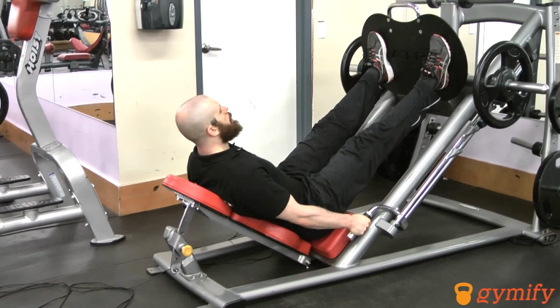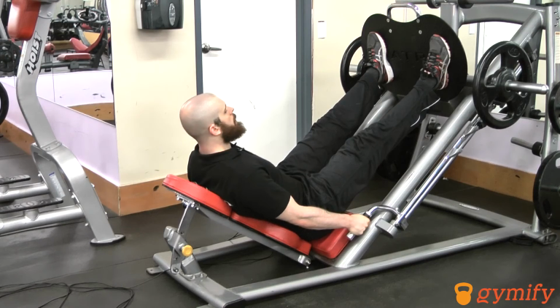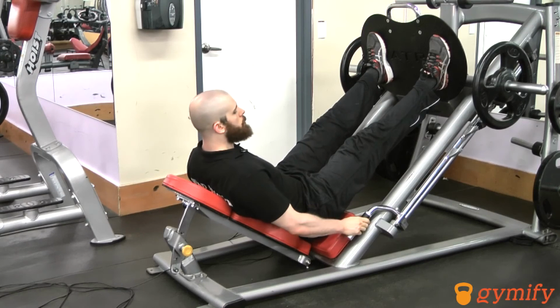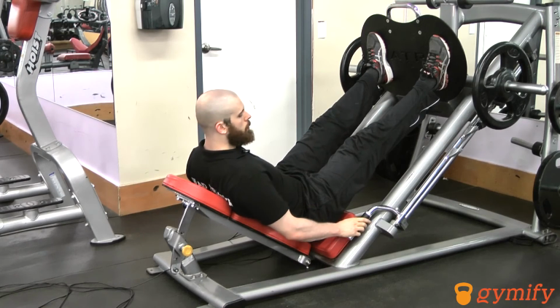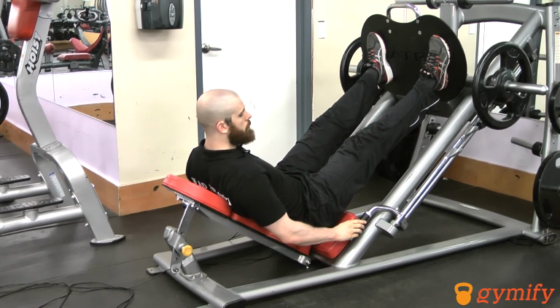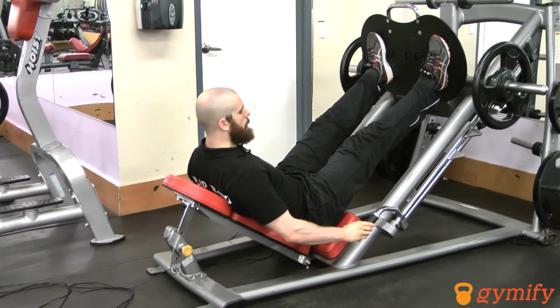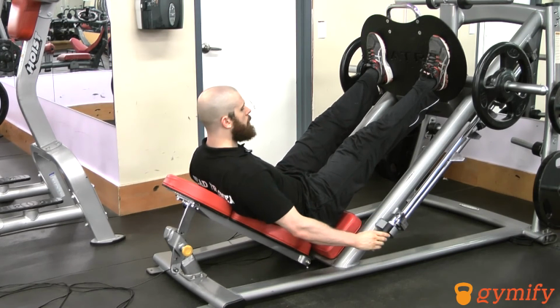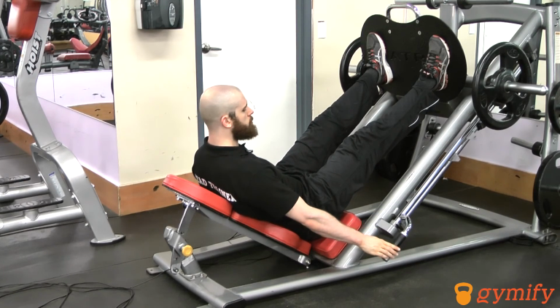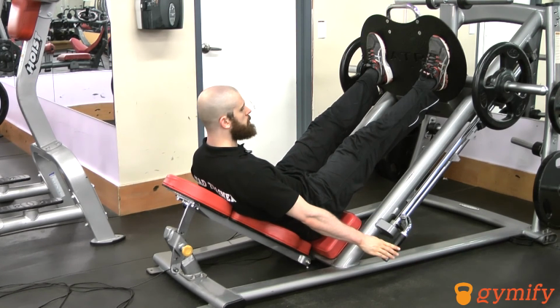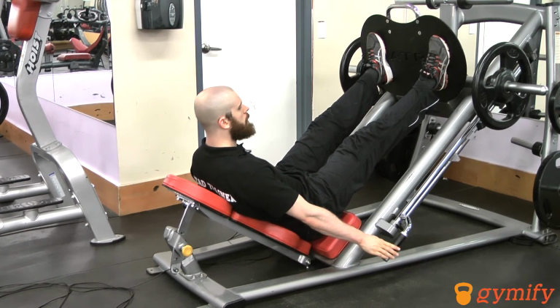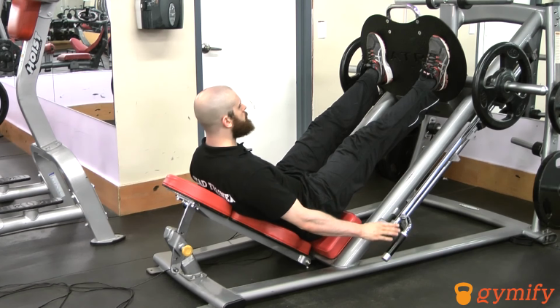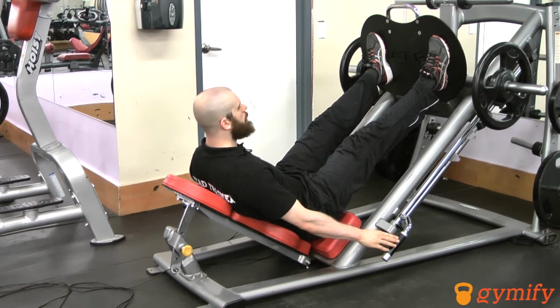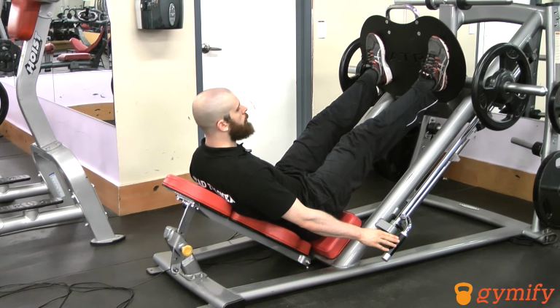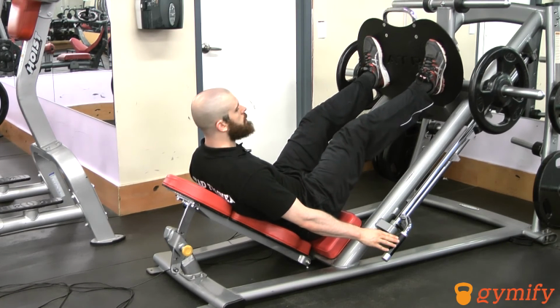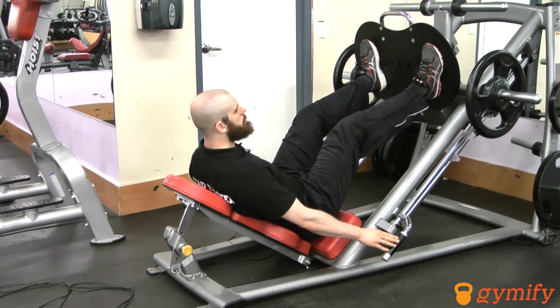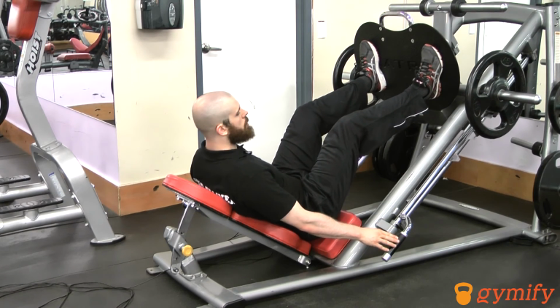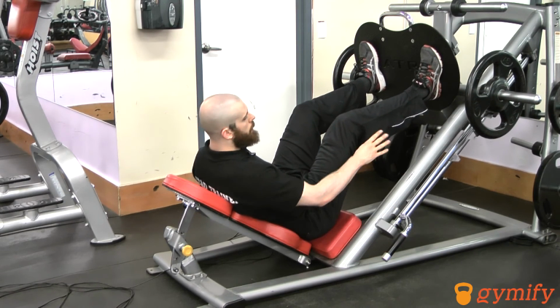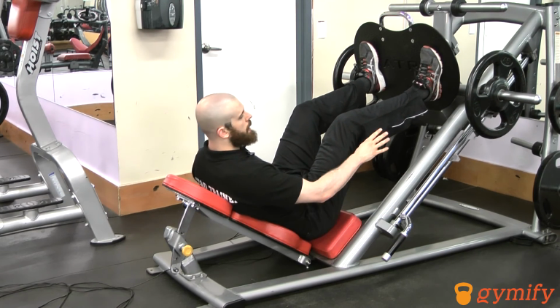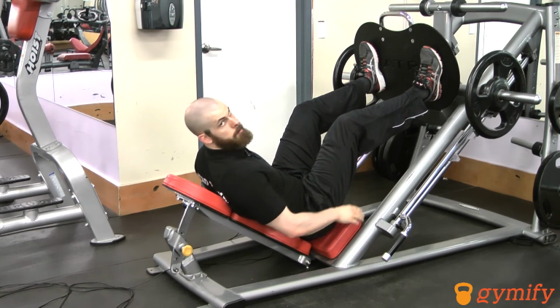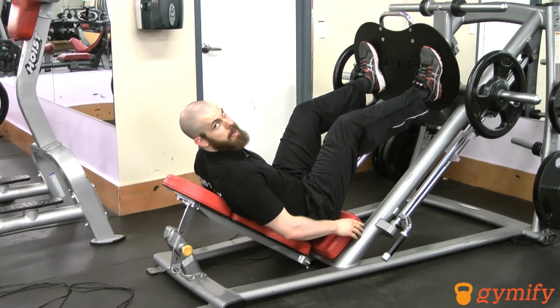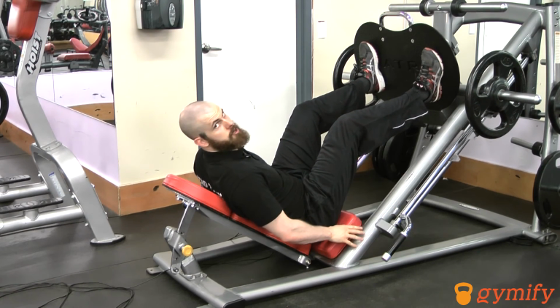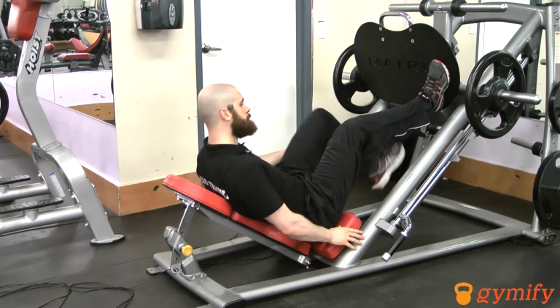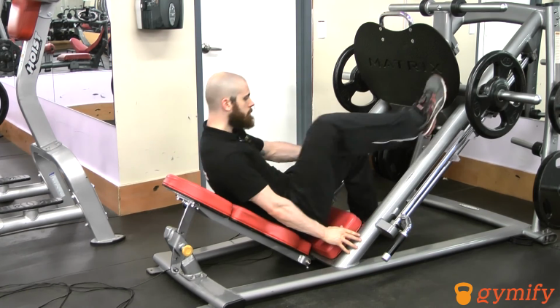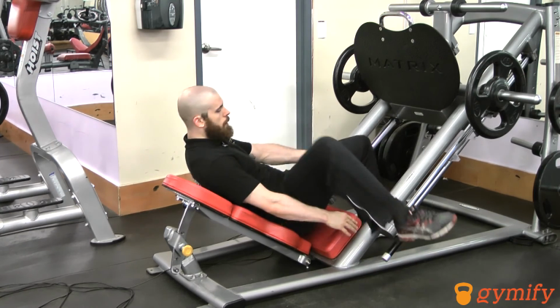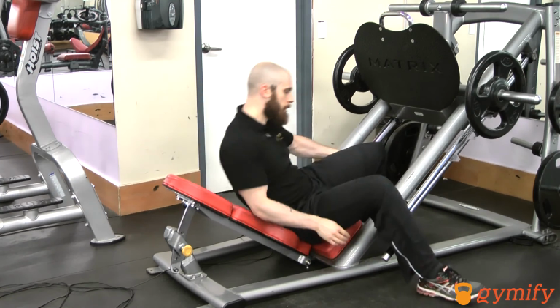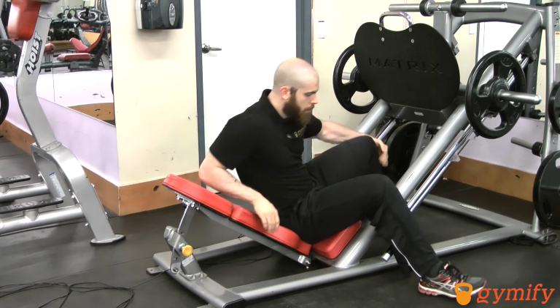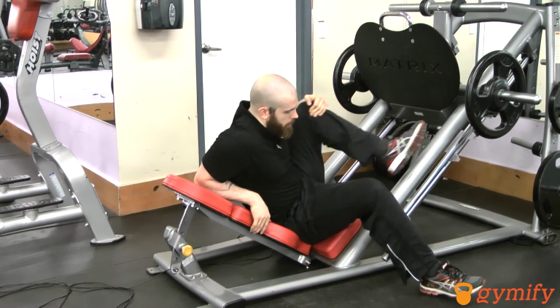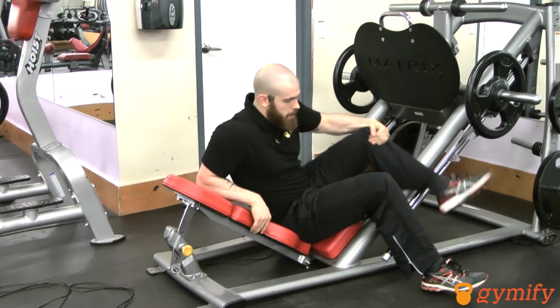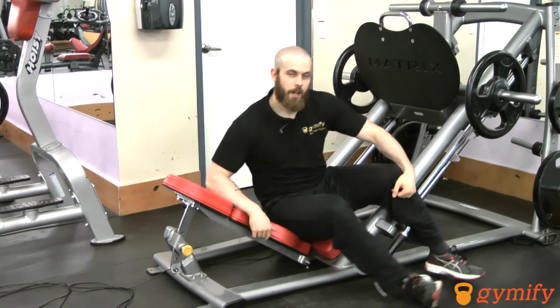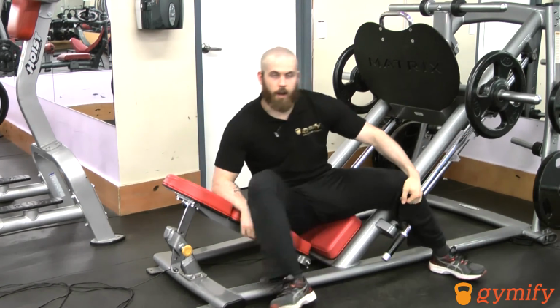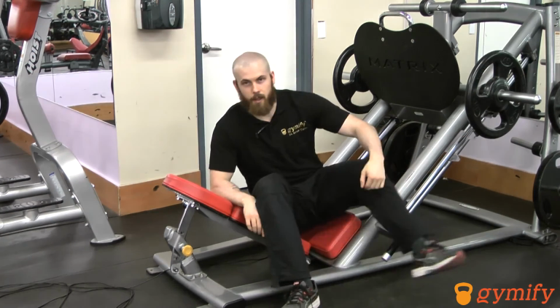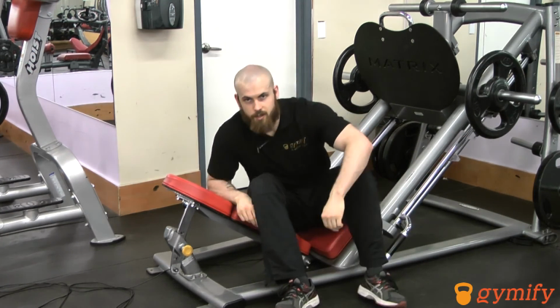From here, angle the handles back out to their starting position and slowly lower the weight to make sure that you're protected before you exit the machine. From here we're good to leave and move on to another exercise.